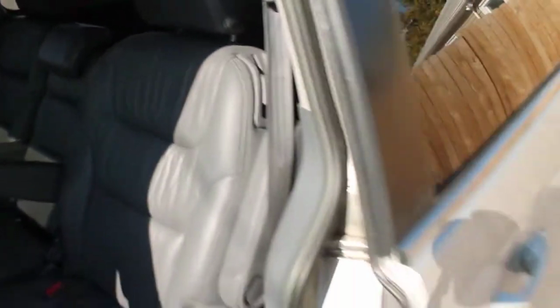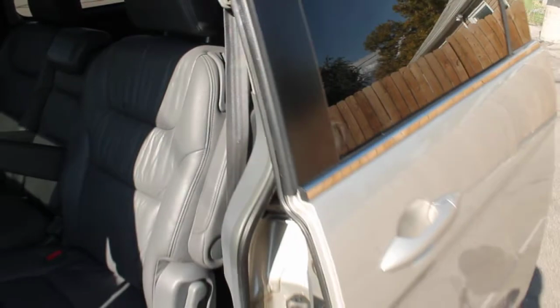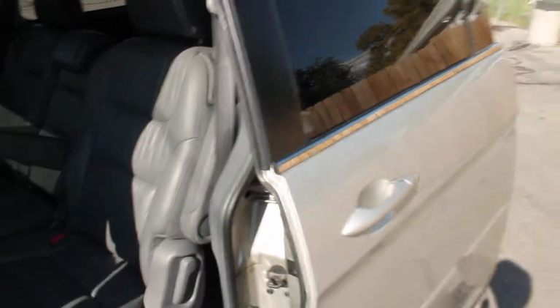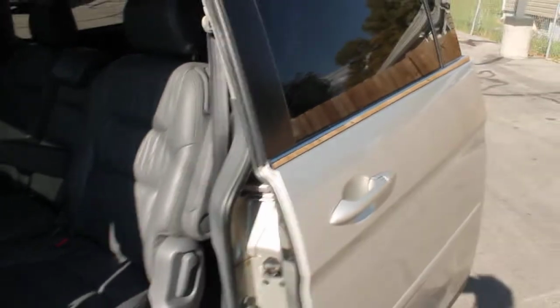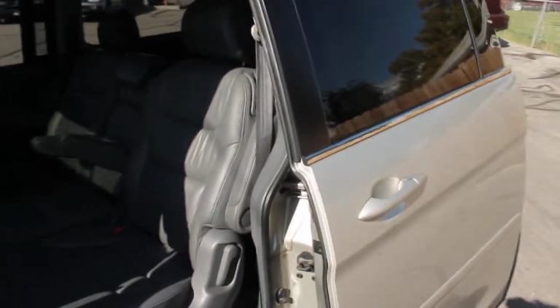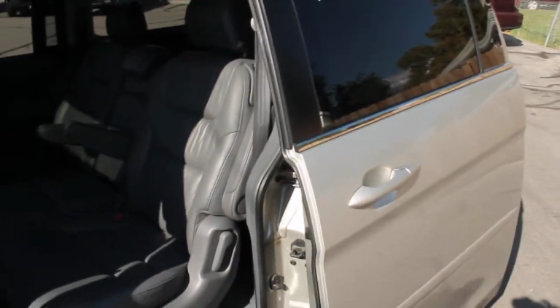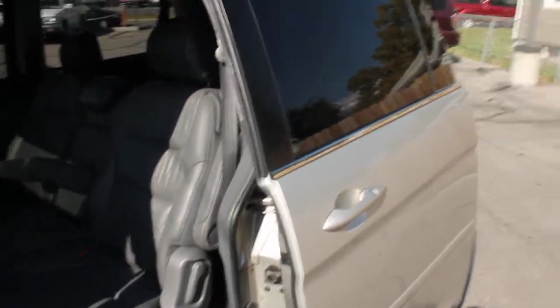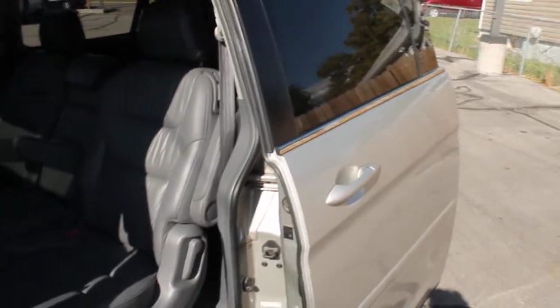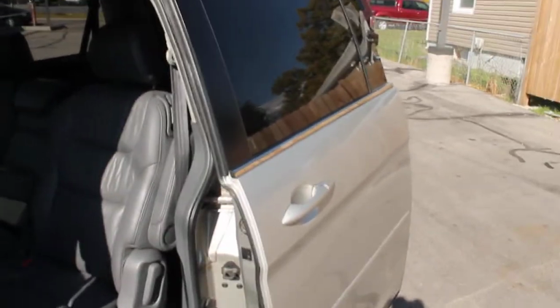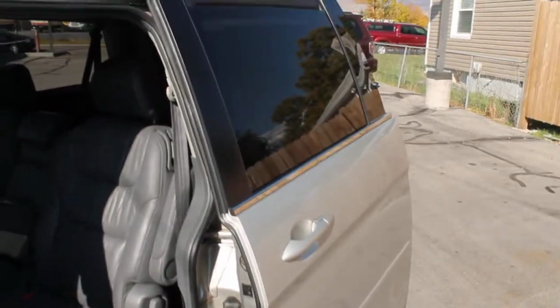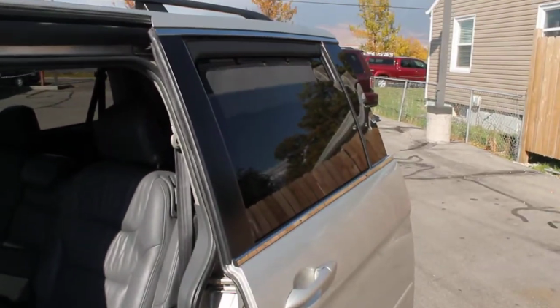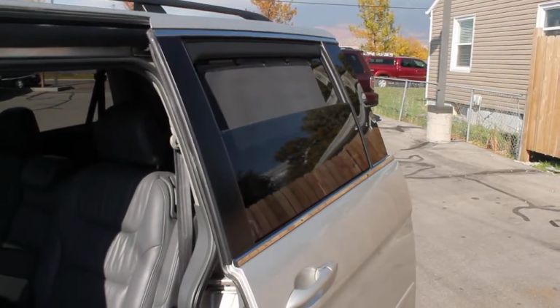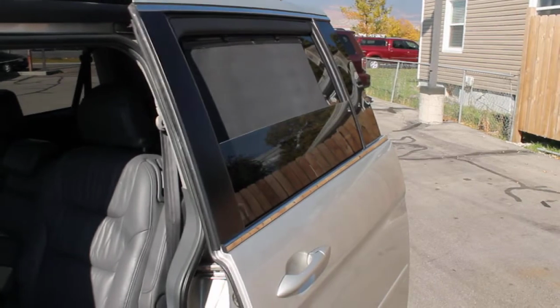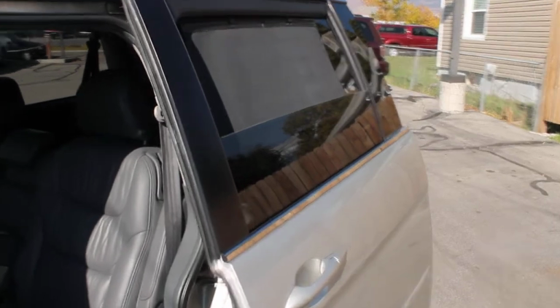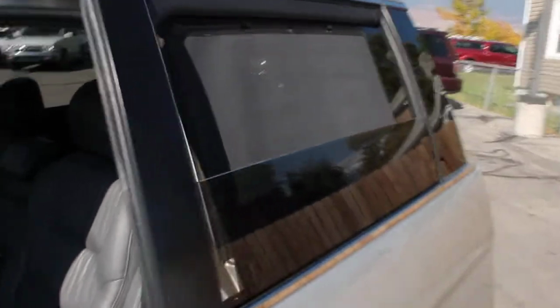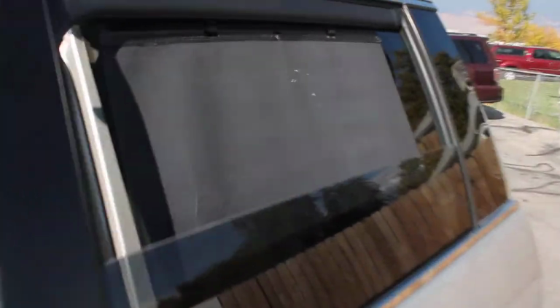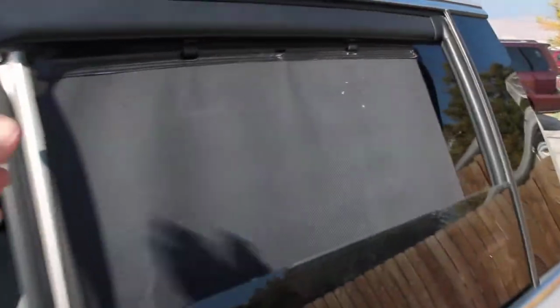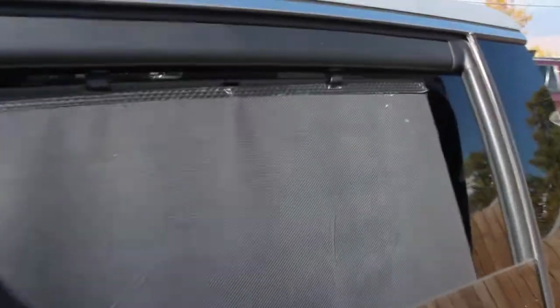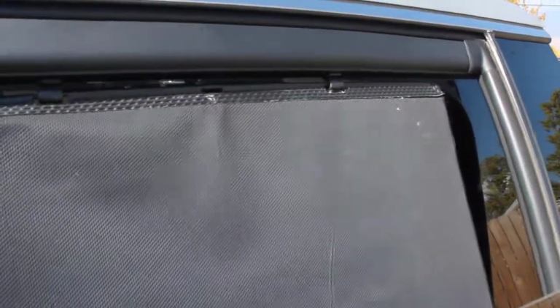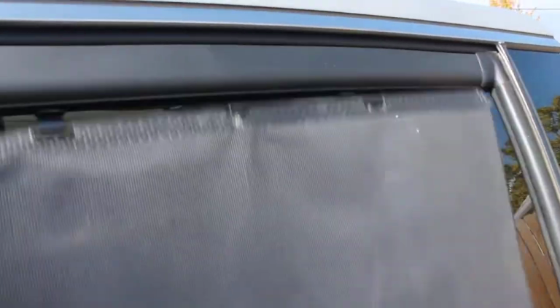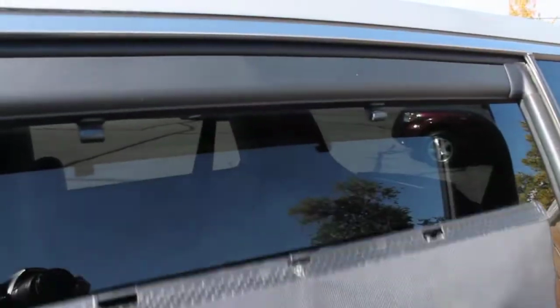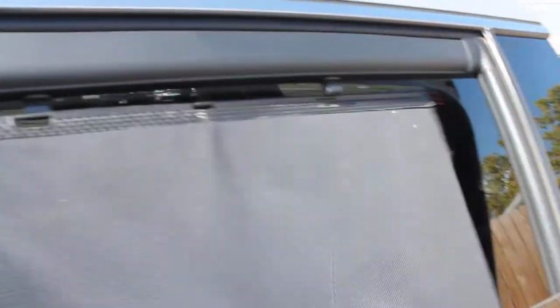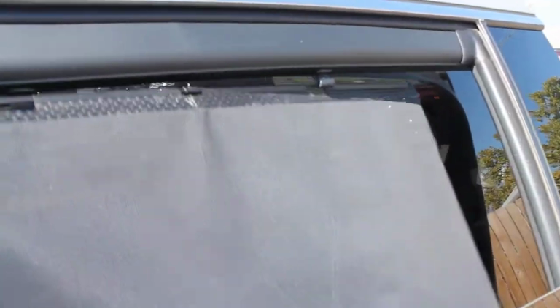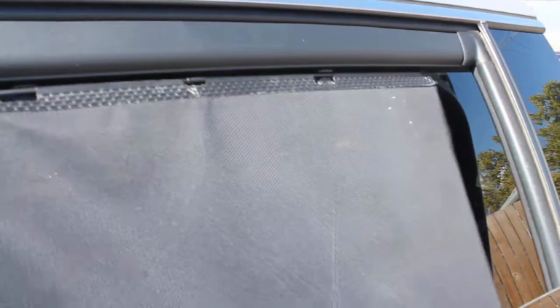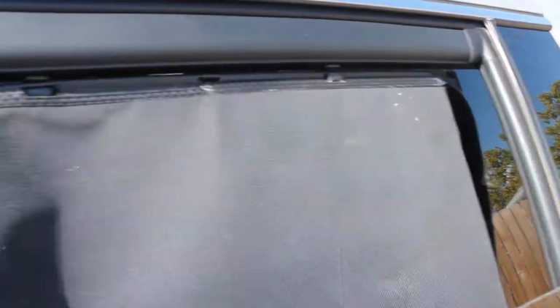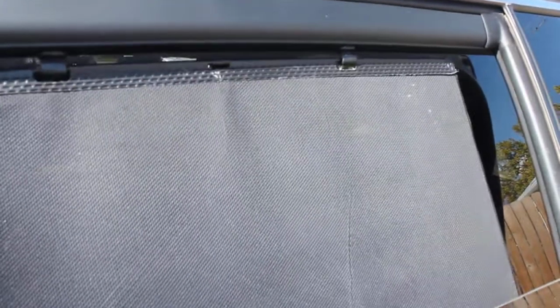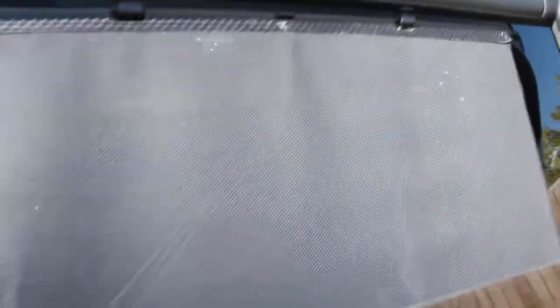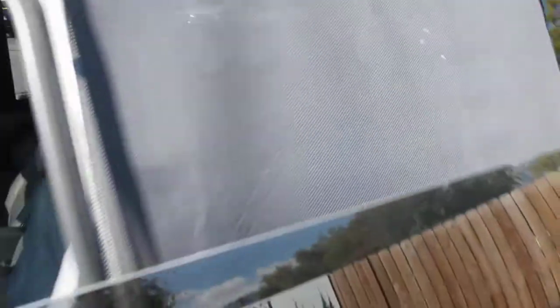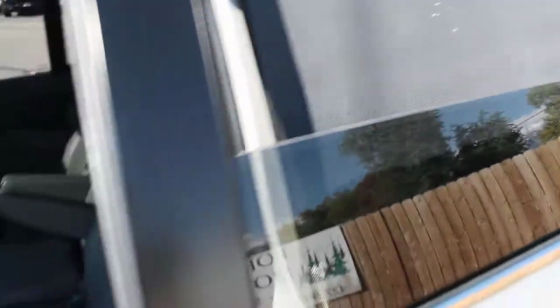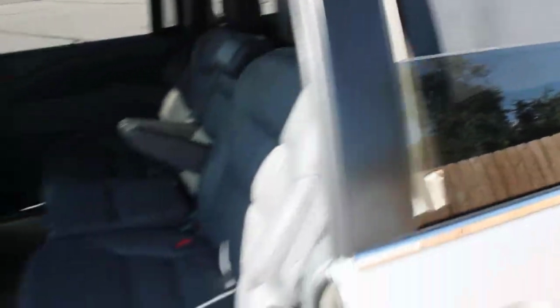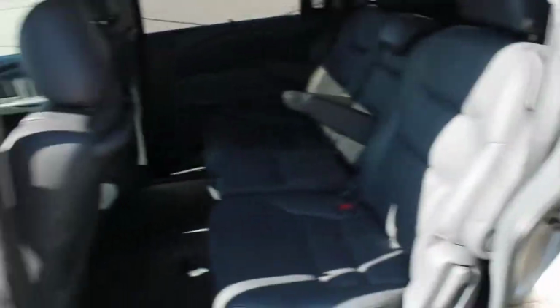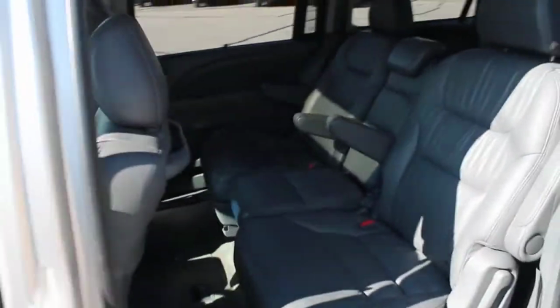This does have dual power sliding doors. These power sliding doors also have retractable windows as well as built-in window shades. Lots of great options on this.